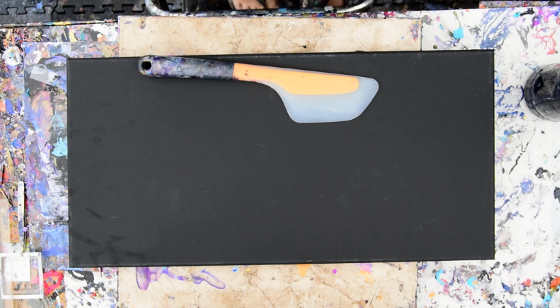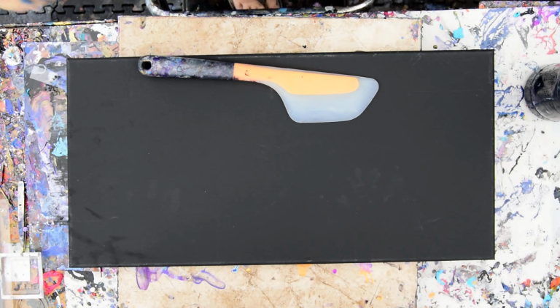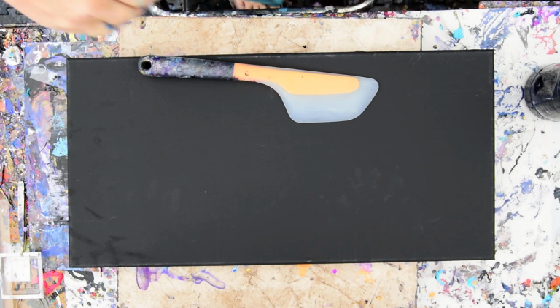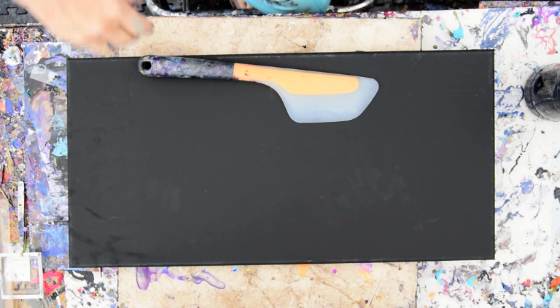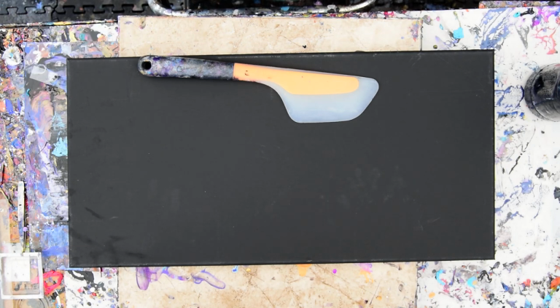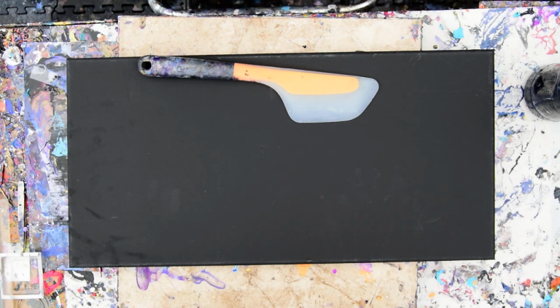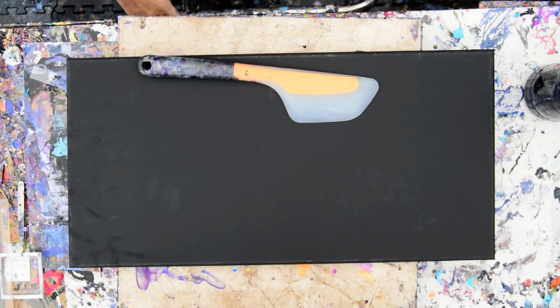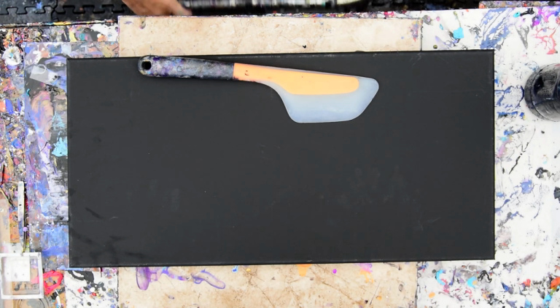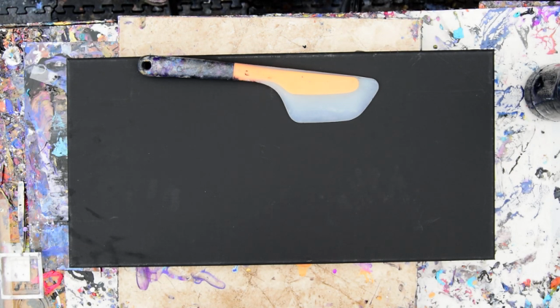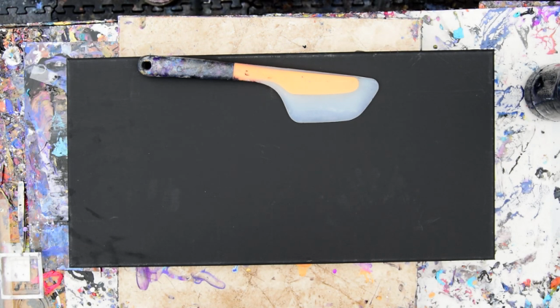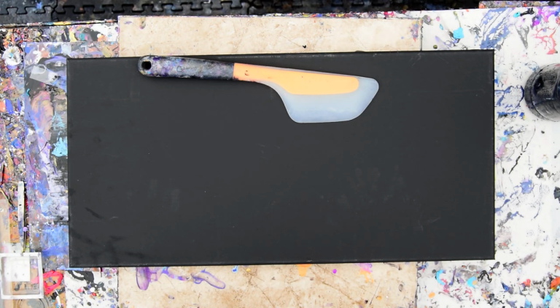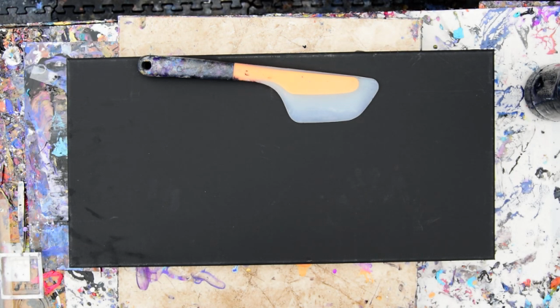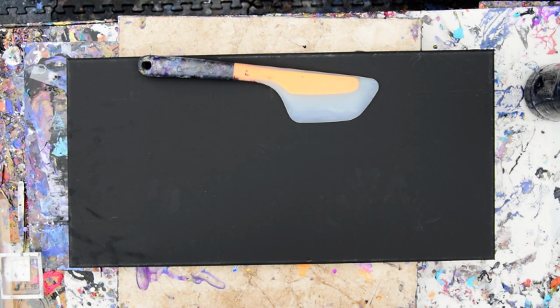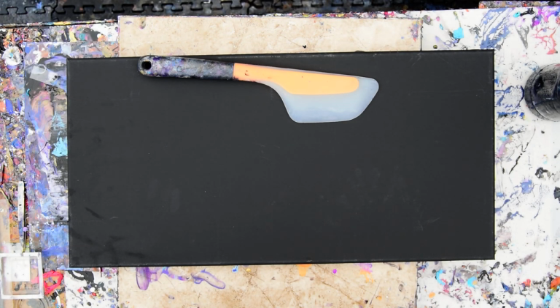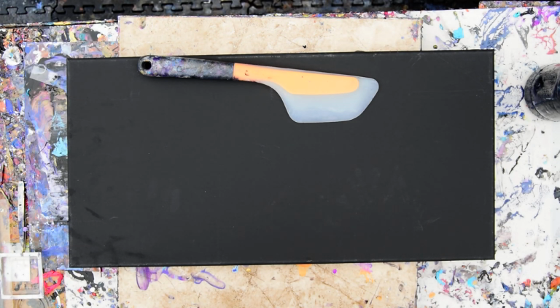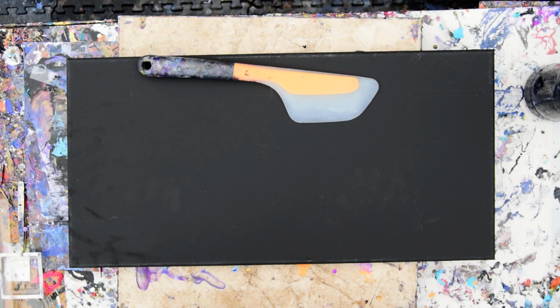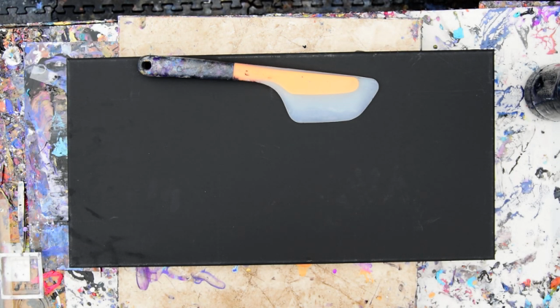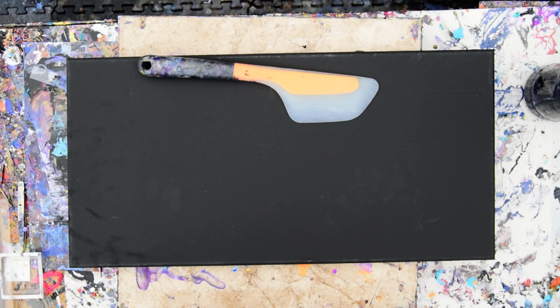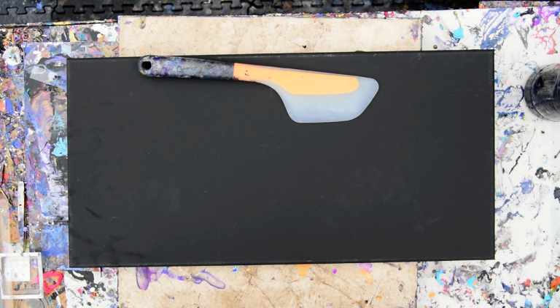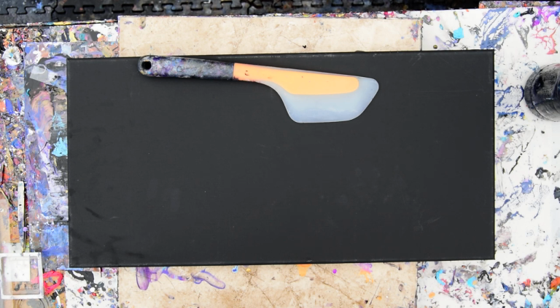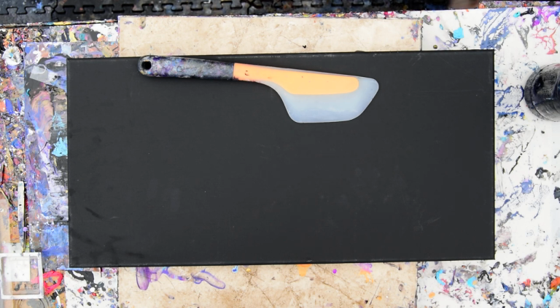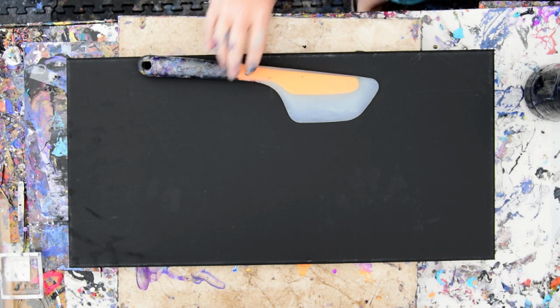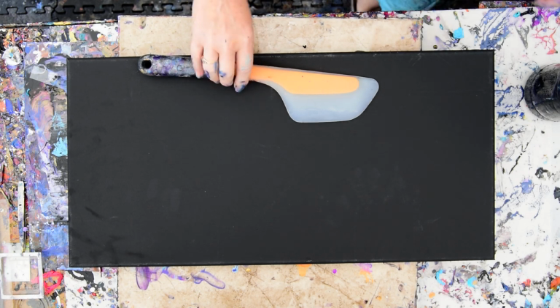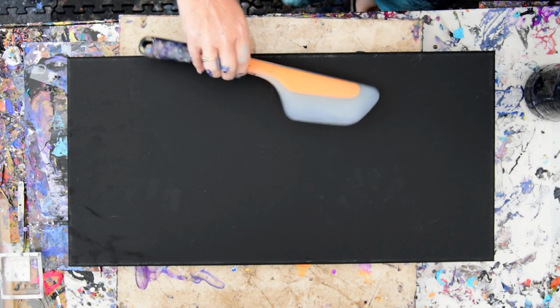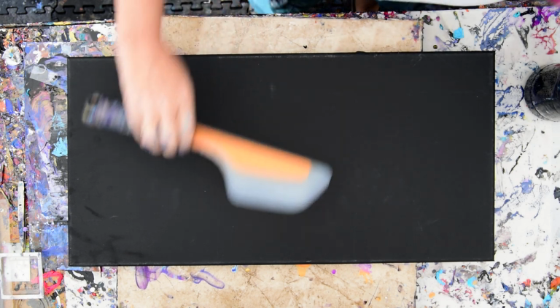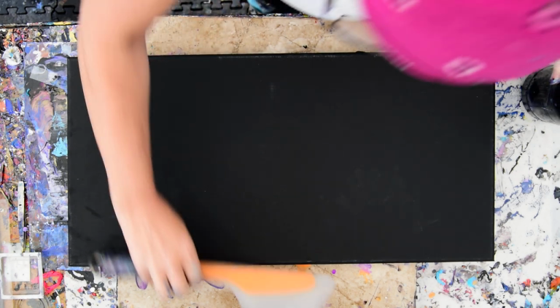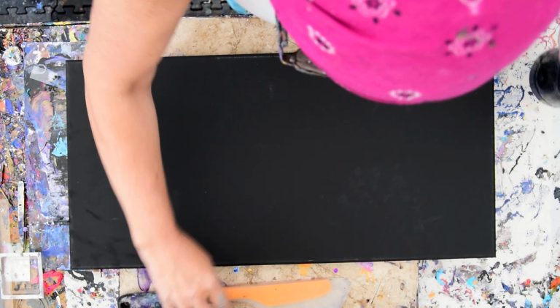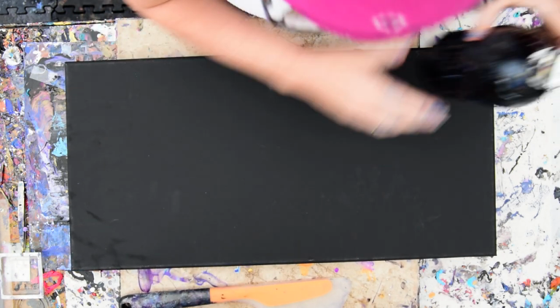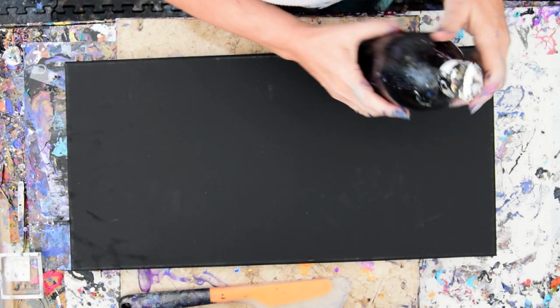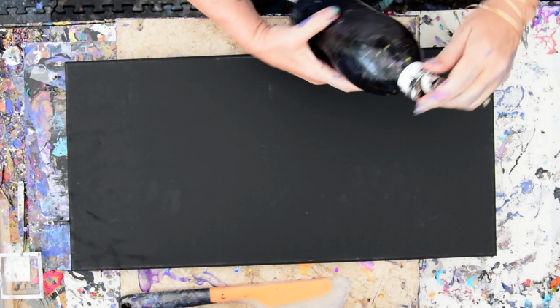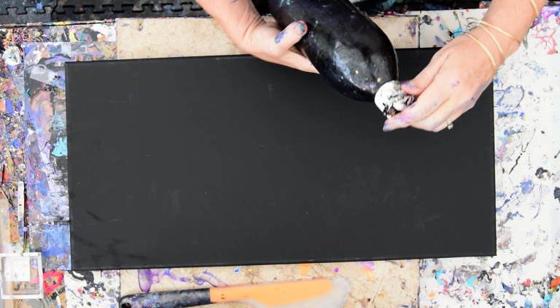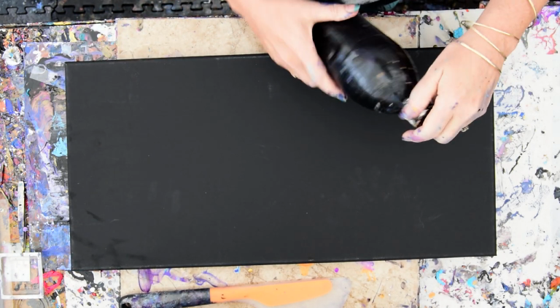Again, it's Priscilla Batsell in Spring Hill, Florida at Expressionist Art Studio Gallery in the backyard with a 12-inch by 24-inch pre-primed black canvas.